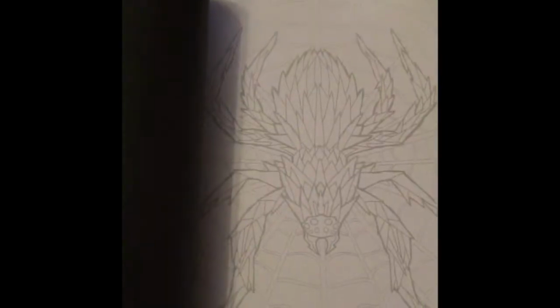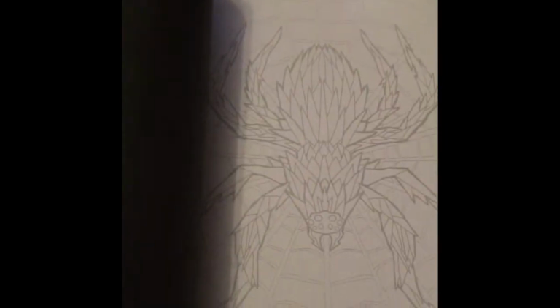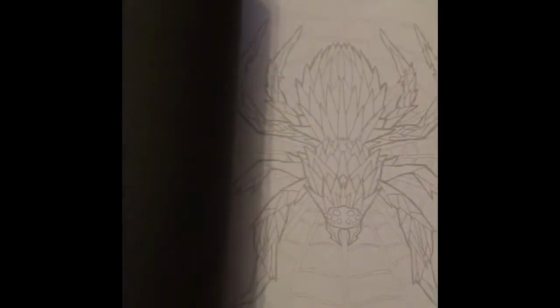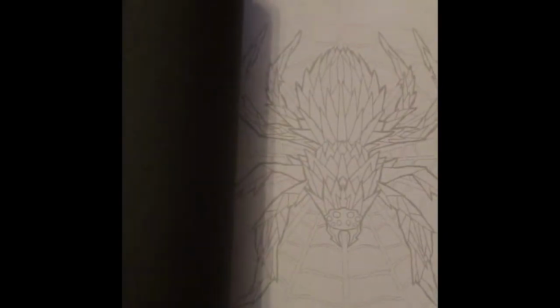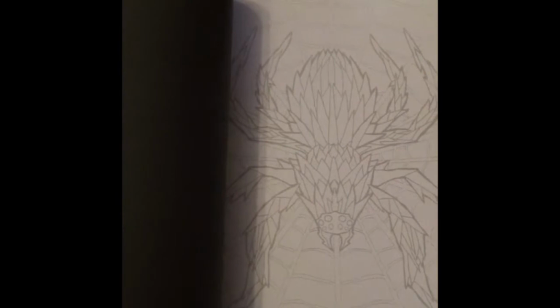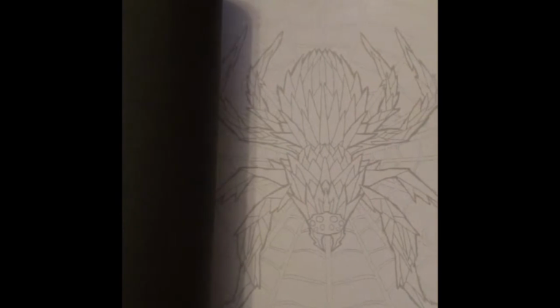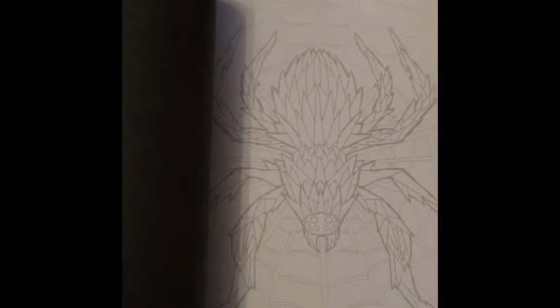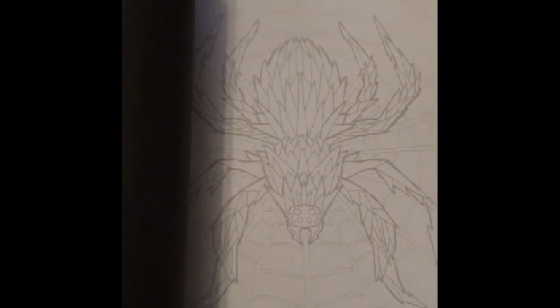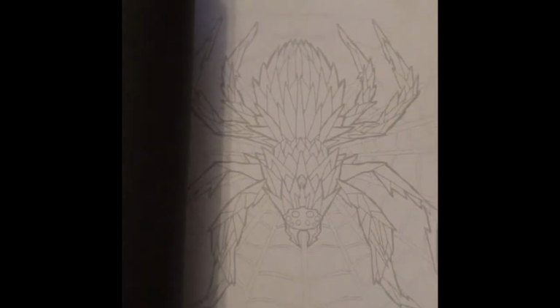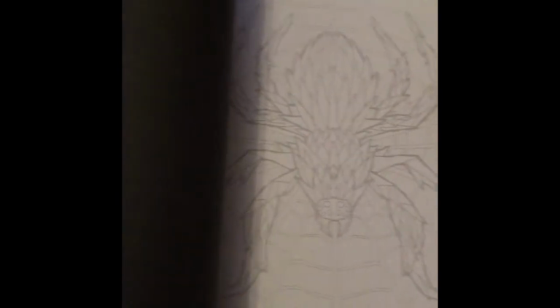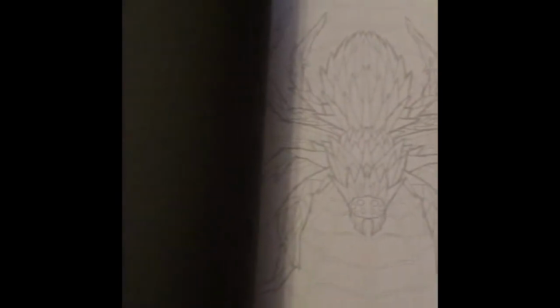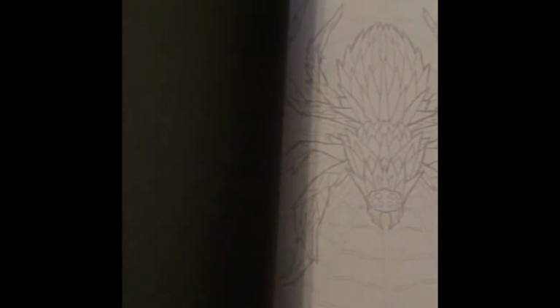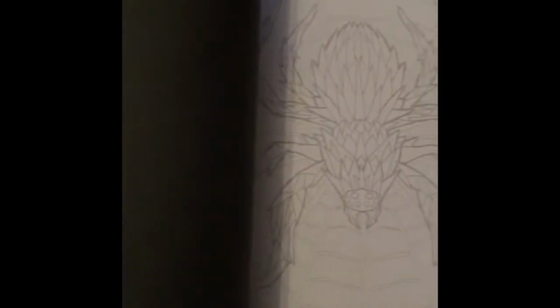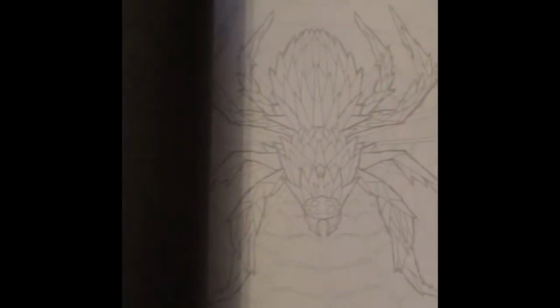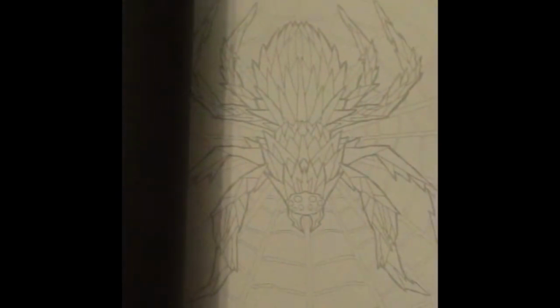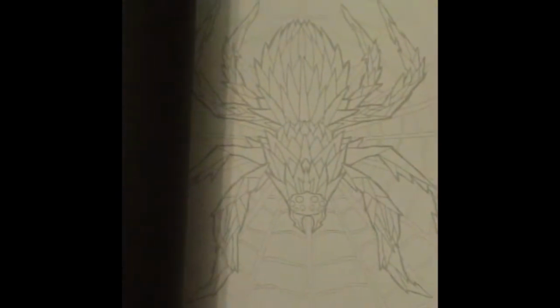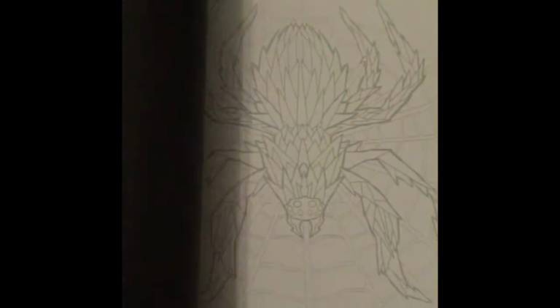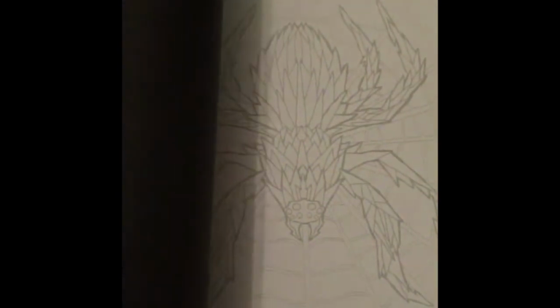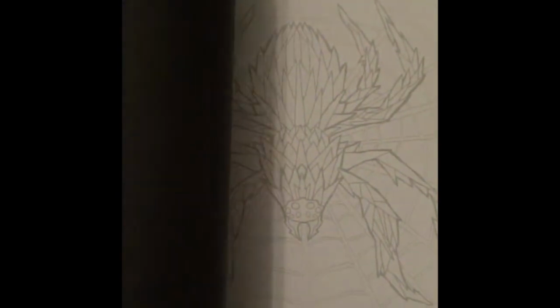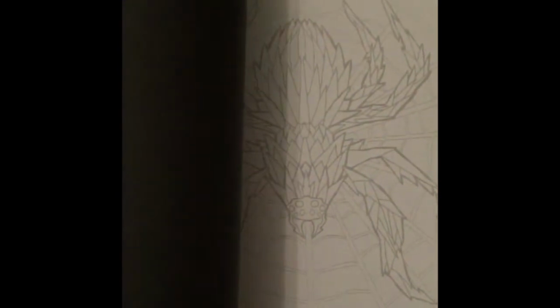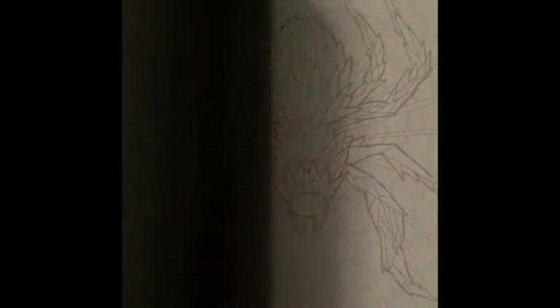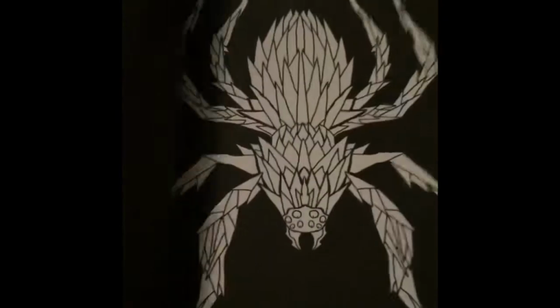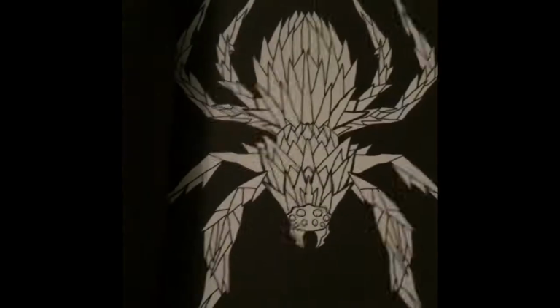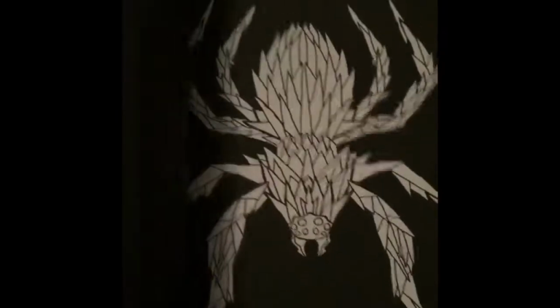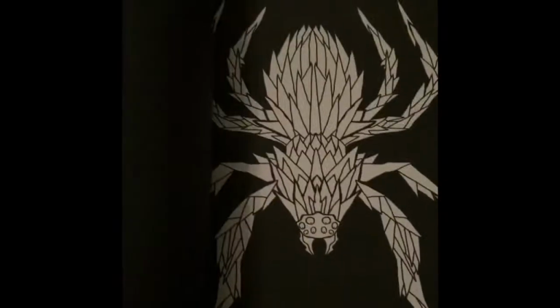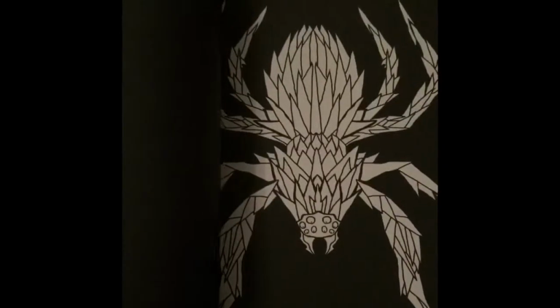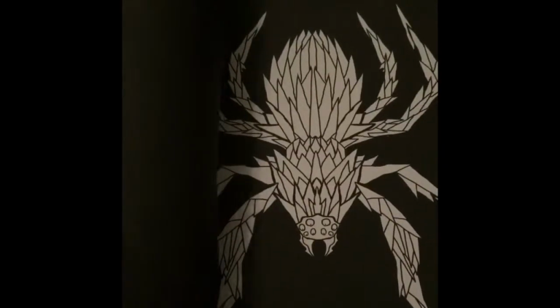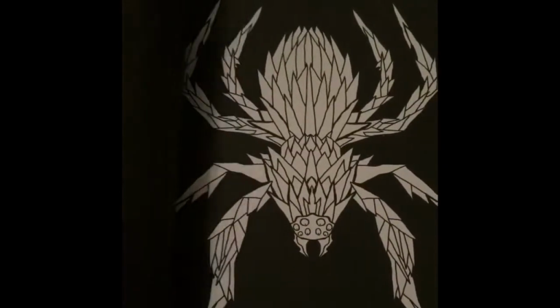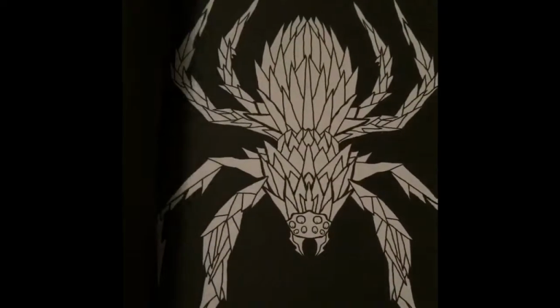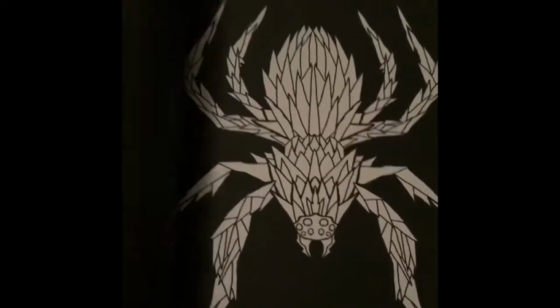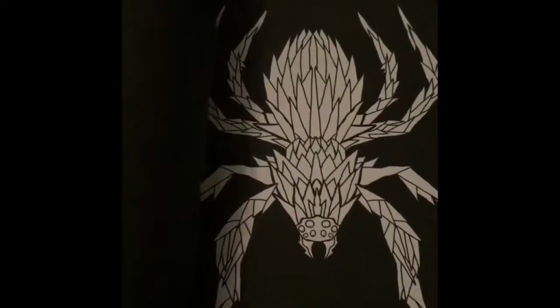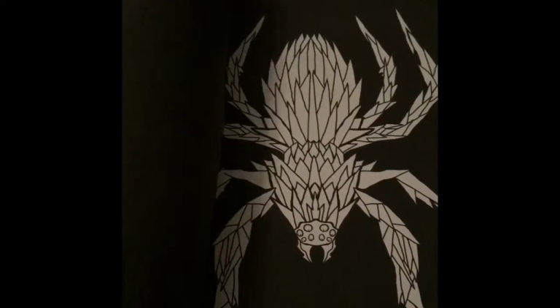I'm assuming you can use any pen — I haven't tried it yet — but I would assume any pen or even marker. For the fact that there's only one picture every two pages really.